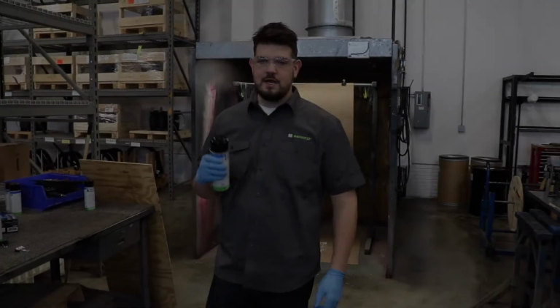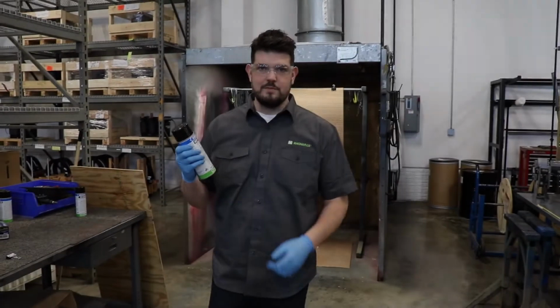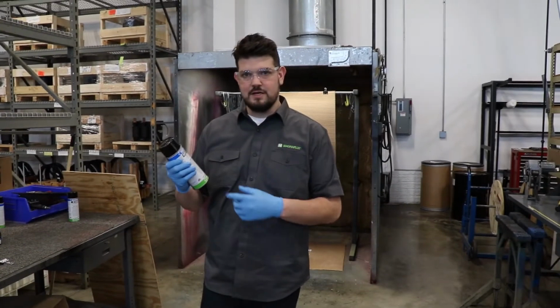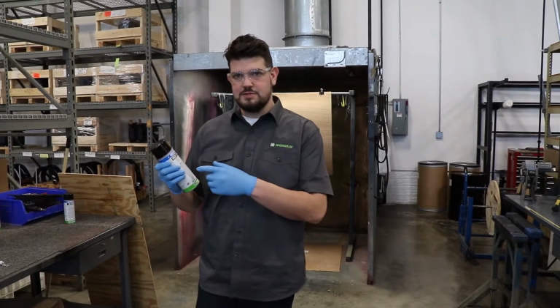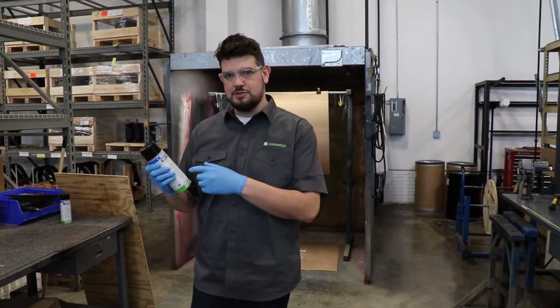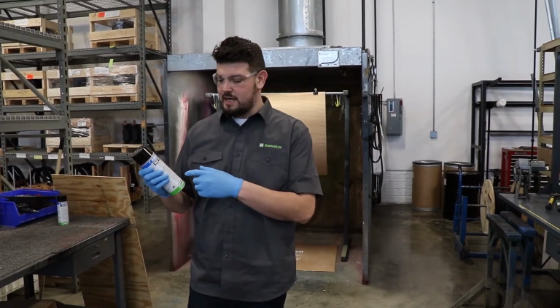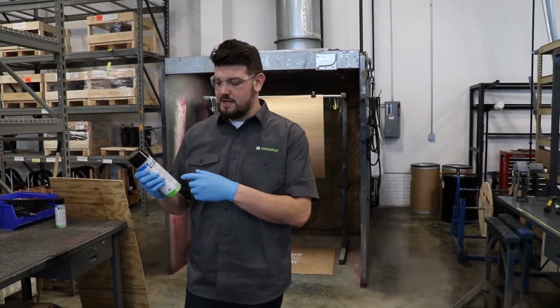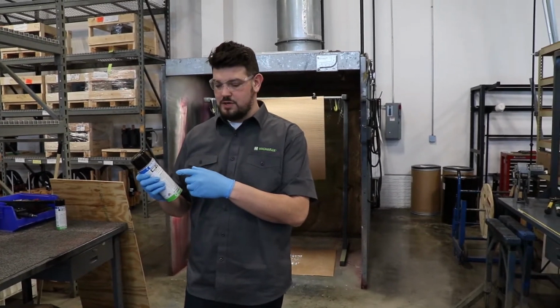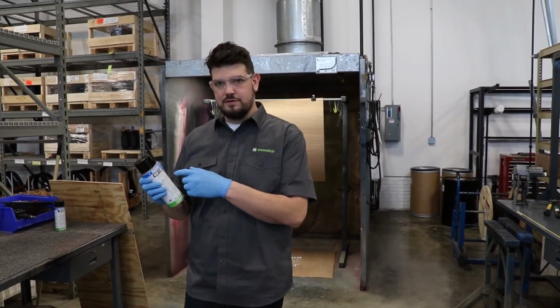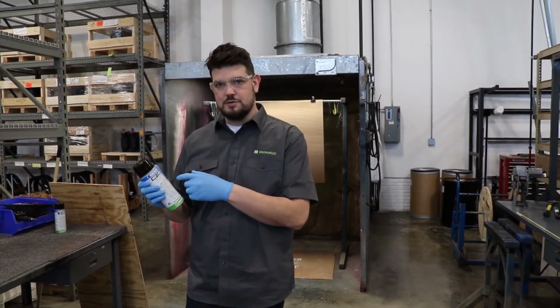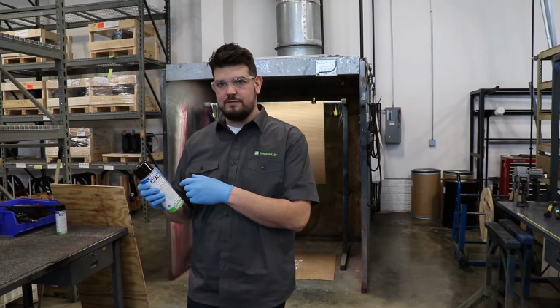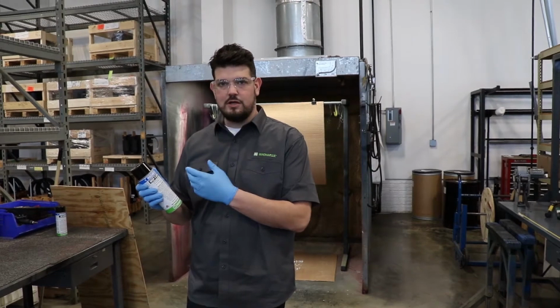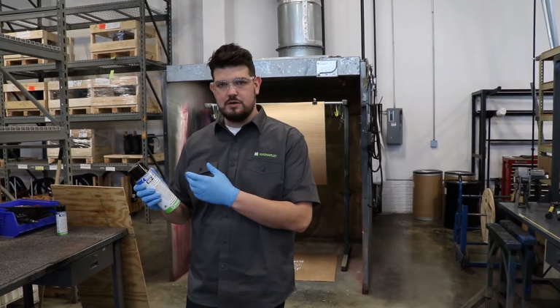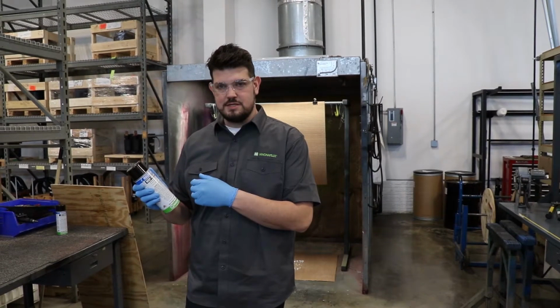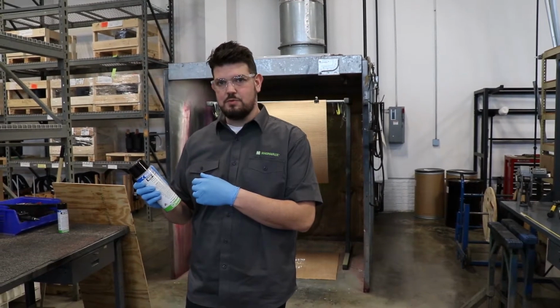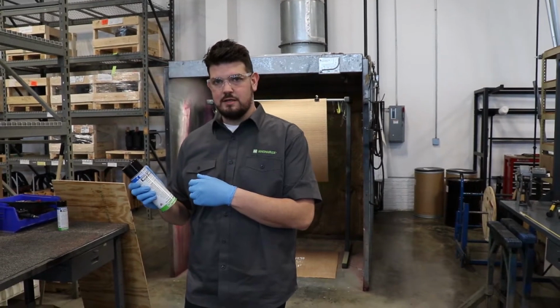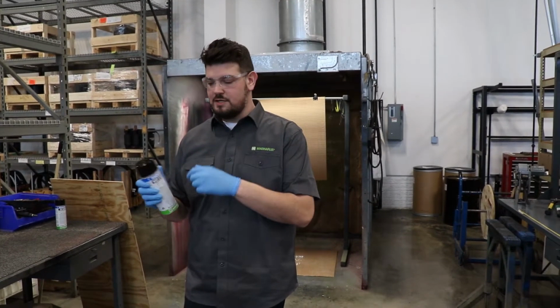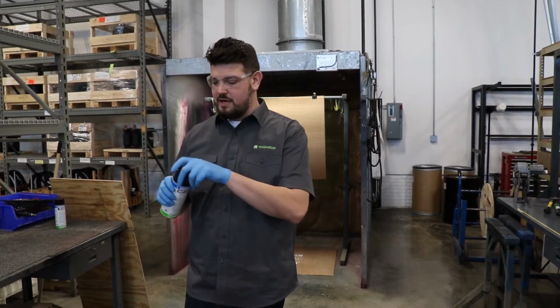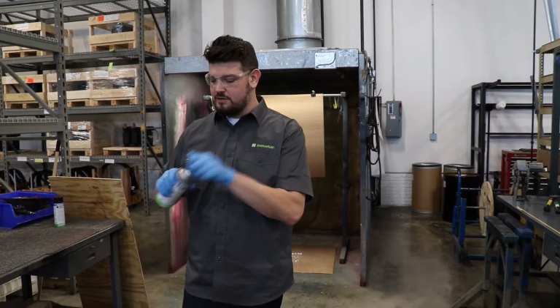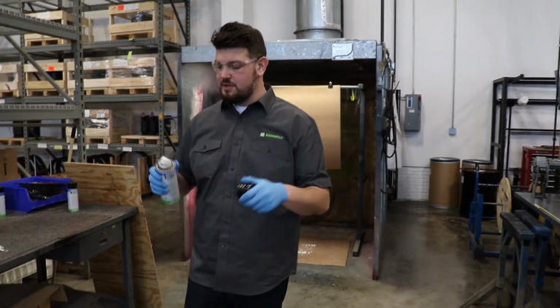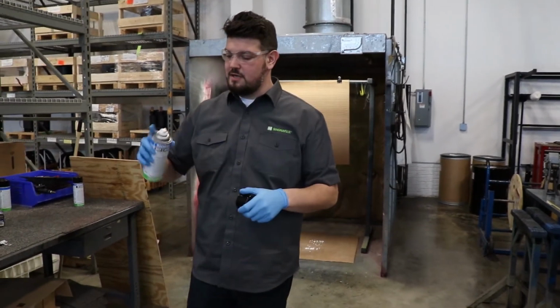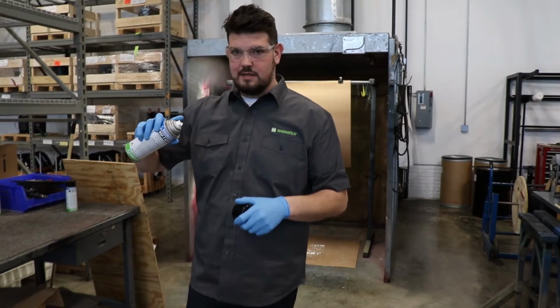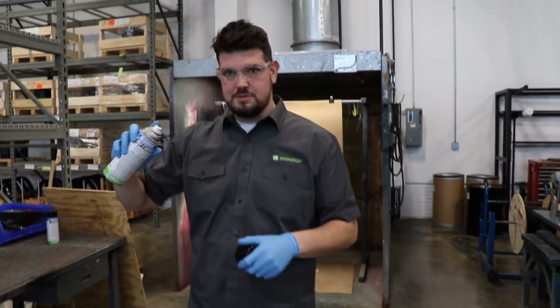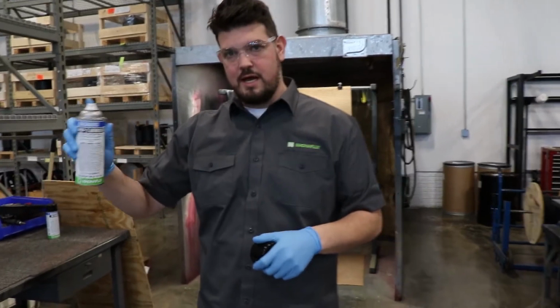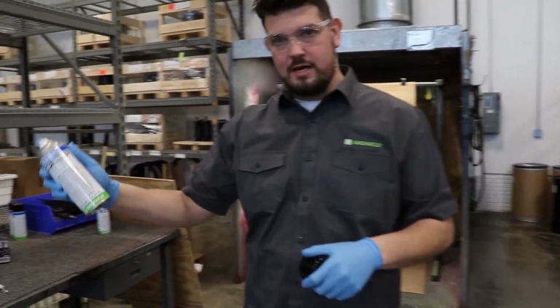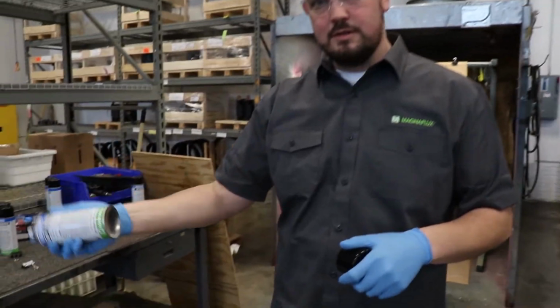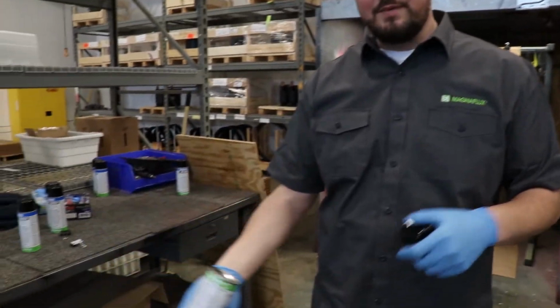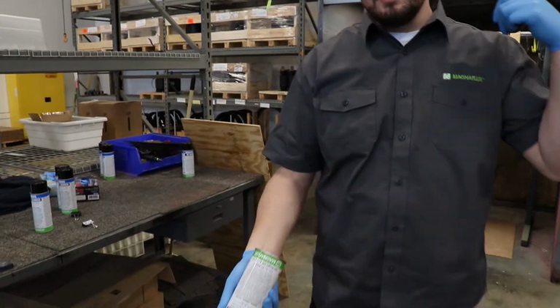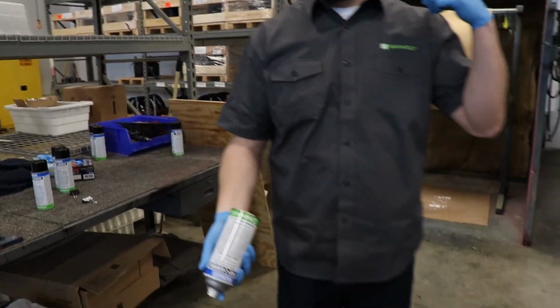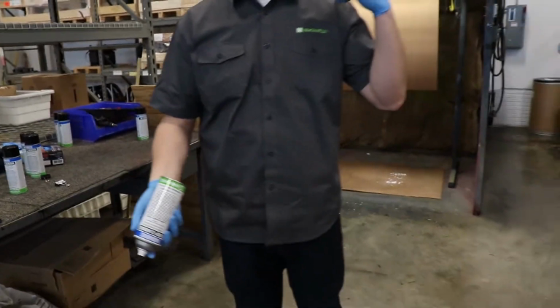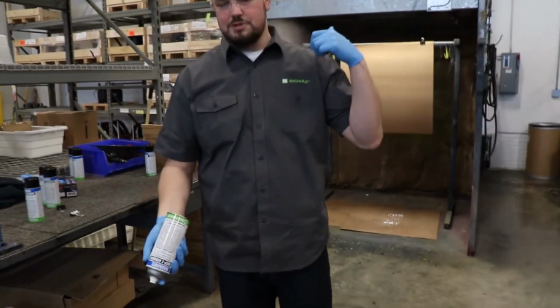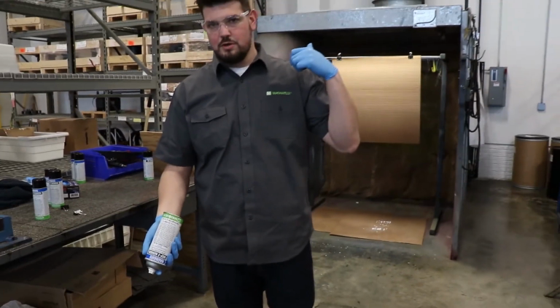I'm here with the Magnaflux WCP2 white contrast paint. I want to show off a new feature we have that we're calling 360-degree spraying. We have a new feature on the can that allows you to spray at any angle. I'm going to enter the spray booth here and demonstrate how it works.